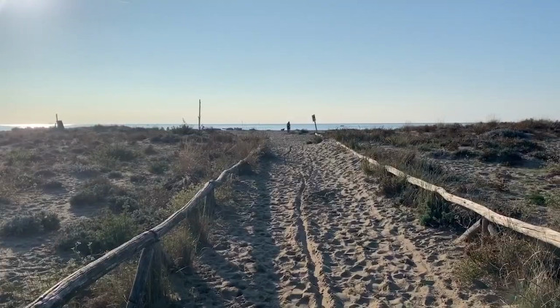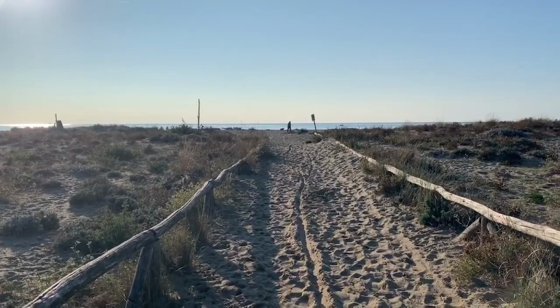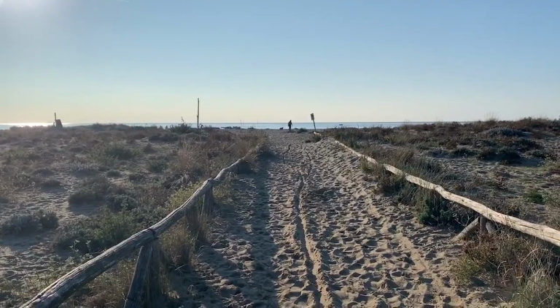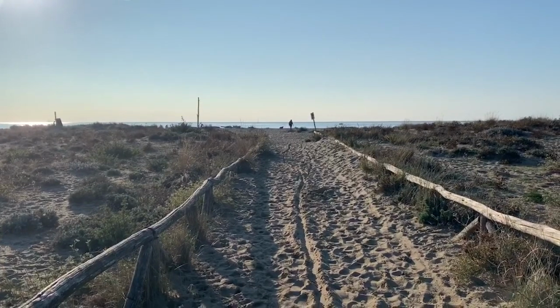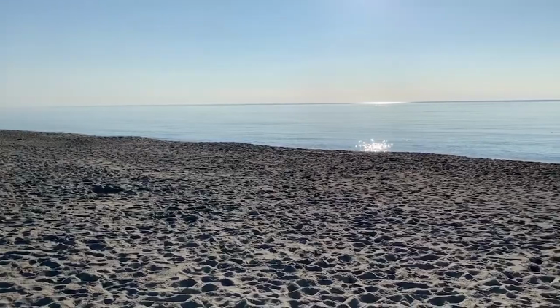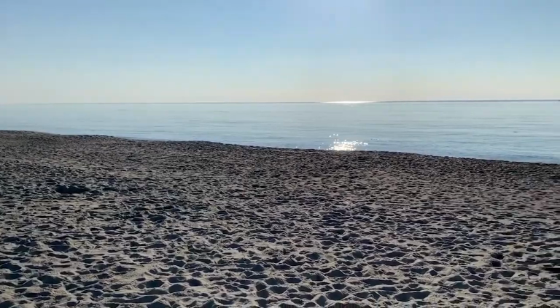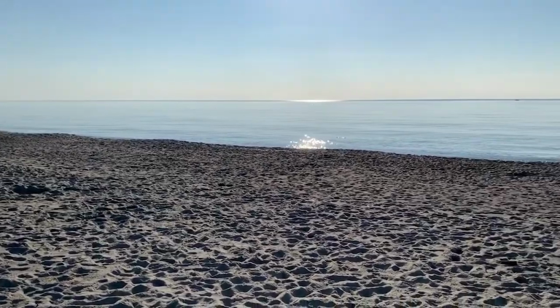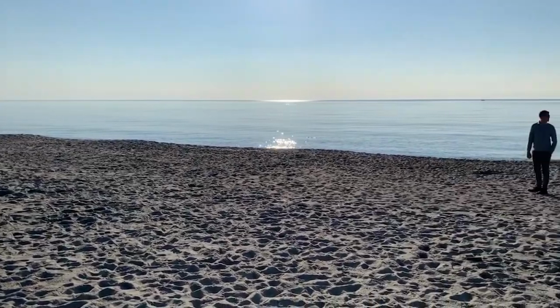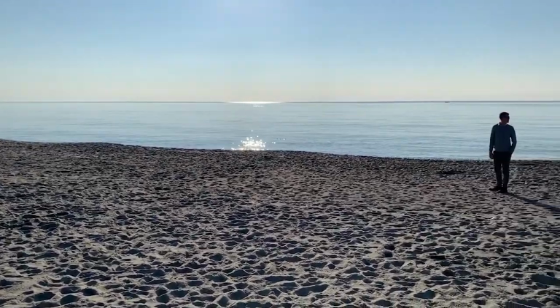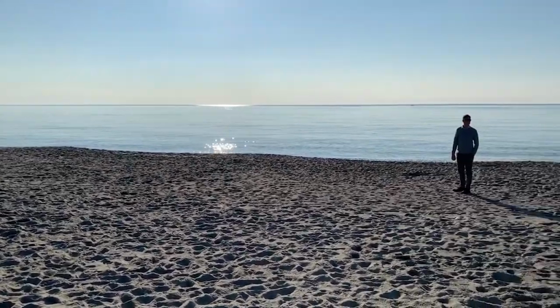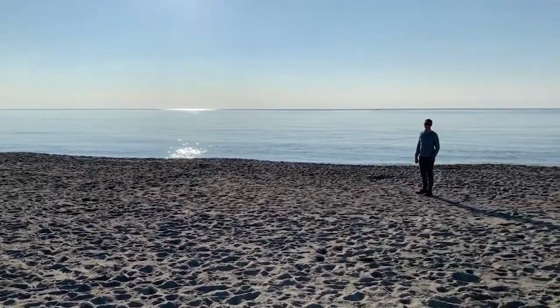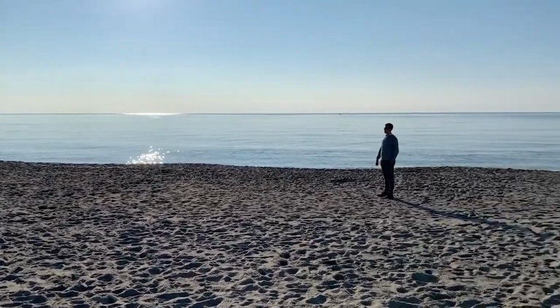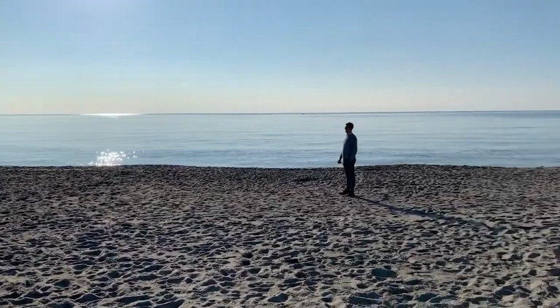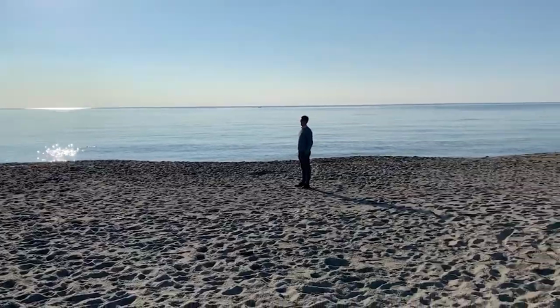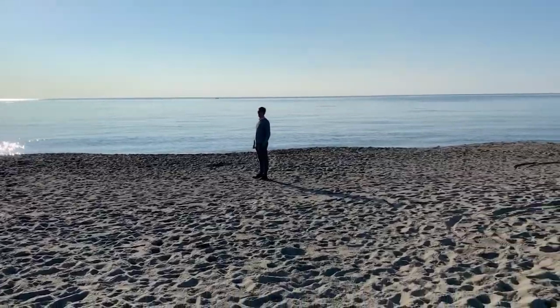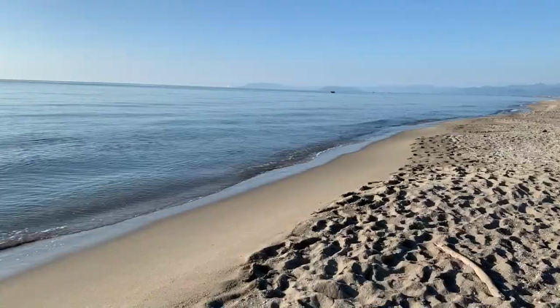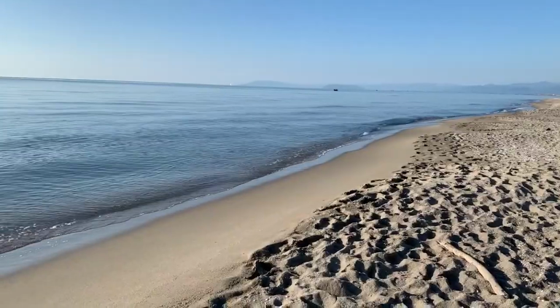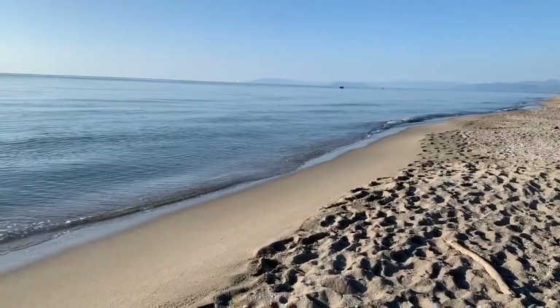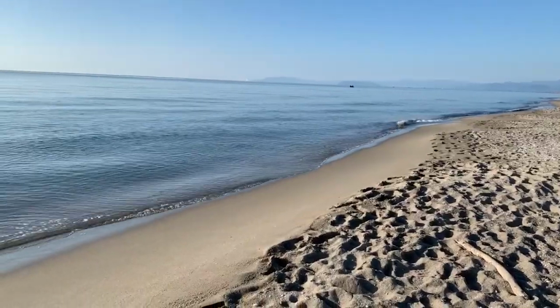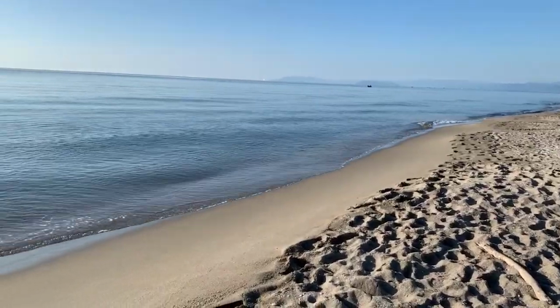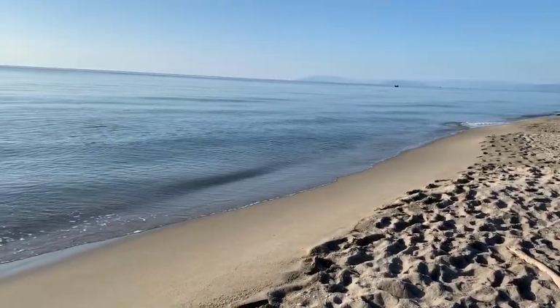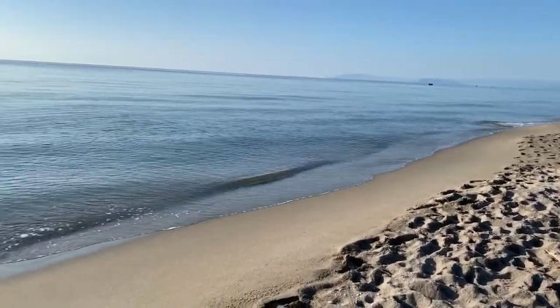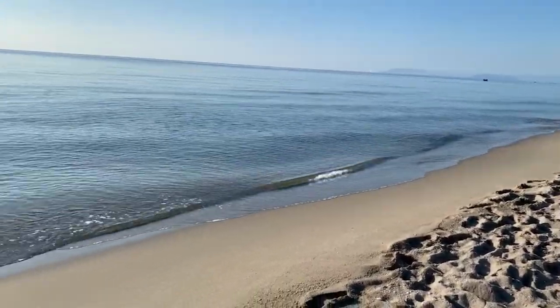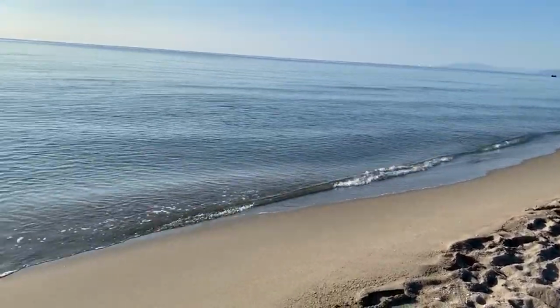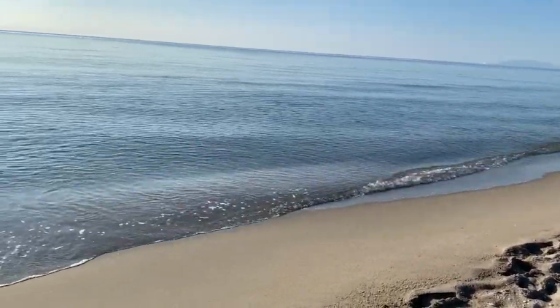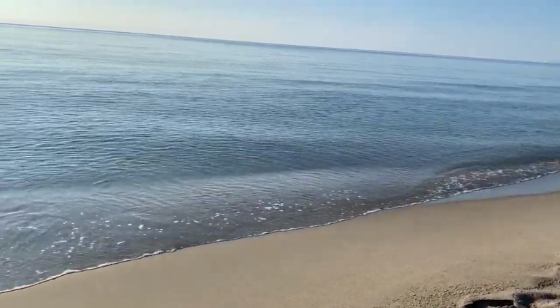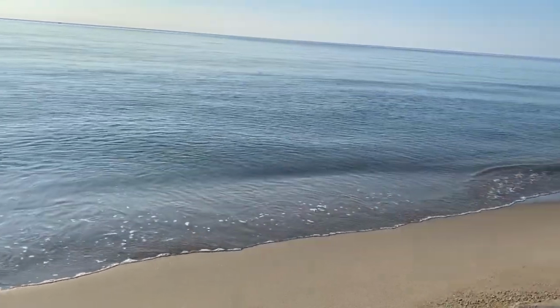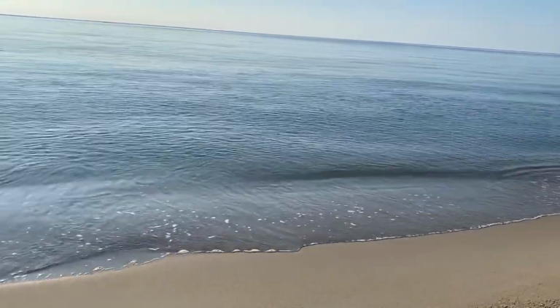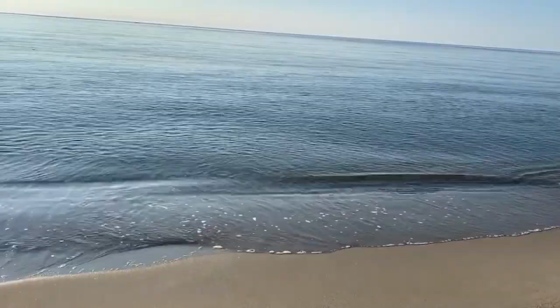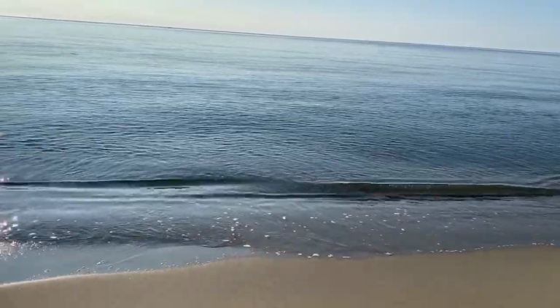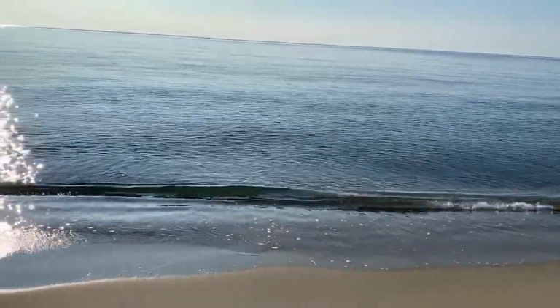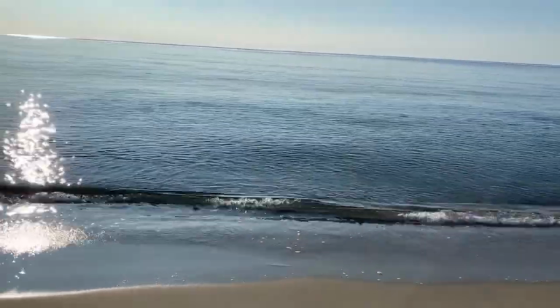There's the beach — we made it. We're still in Viareggio. We had to hike through a forest to get here. It's beautiful. That was a beautiful little hike.